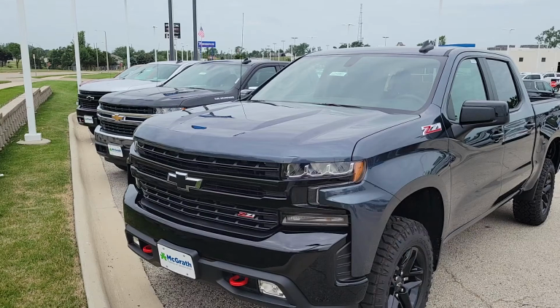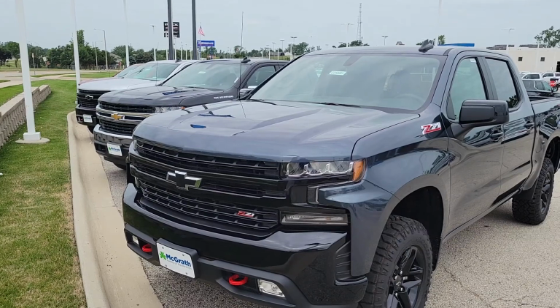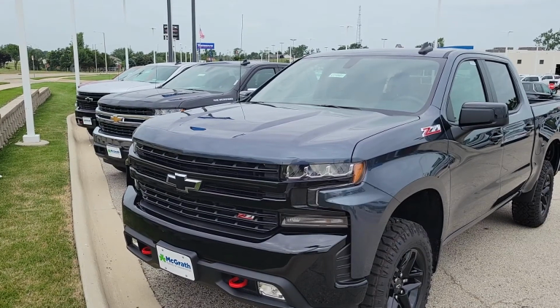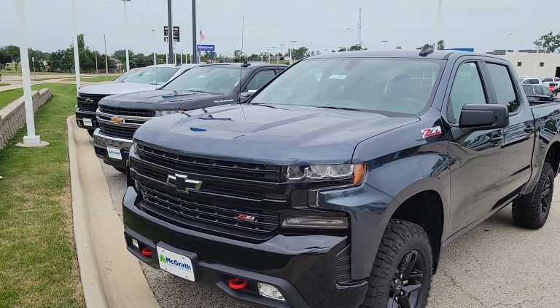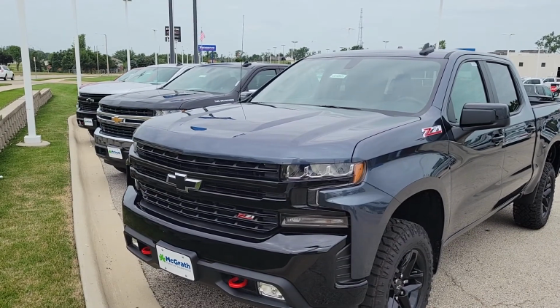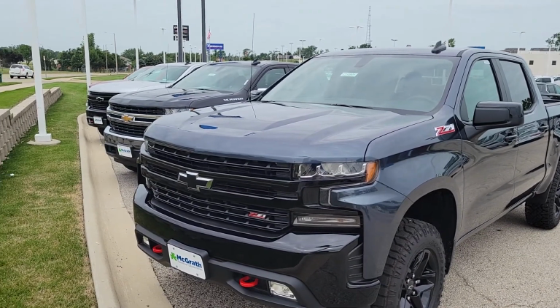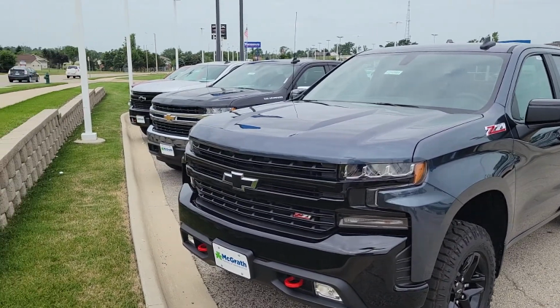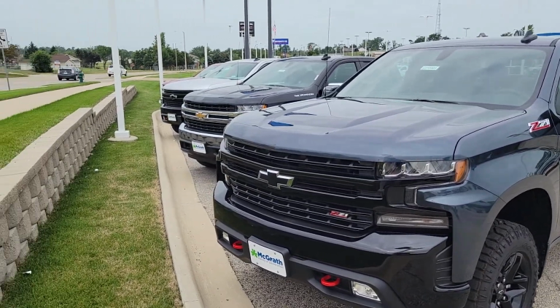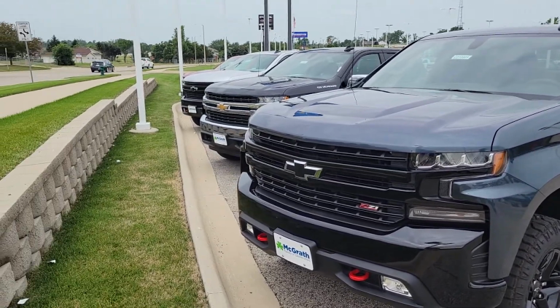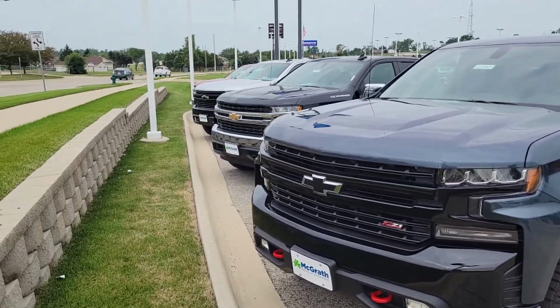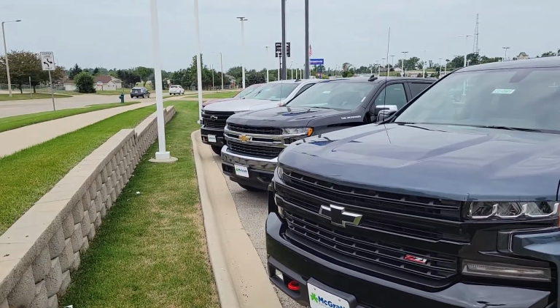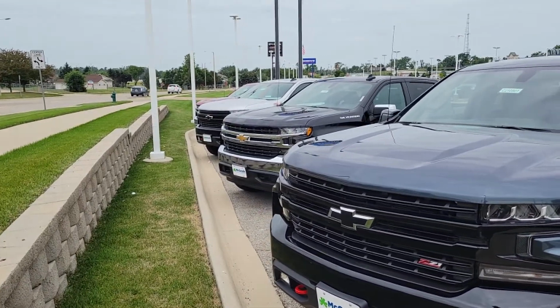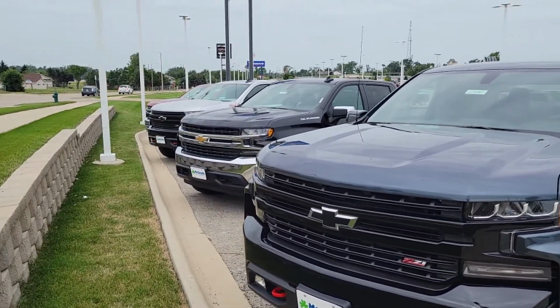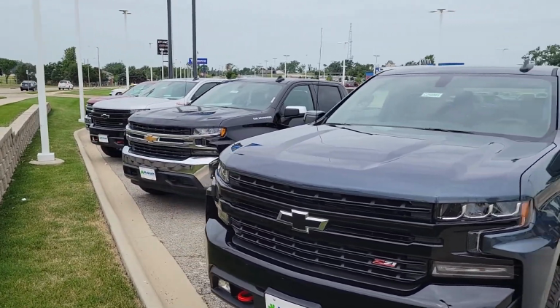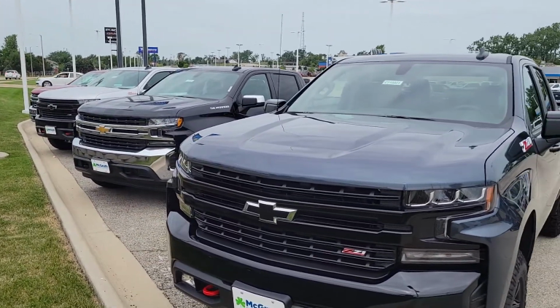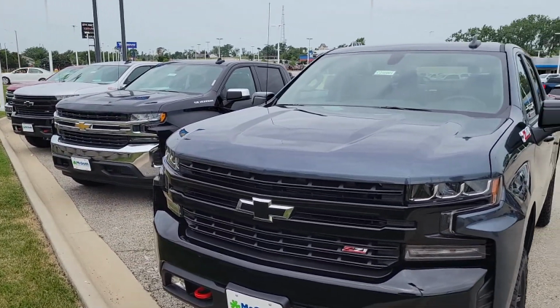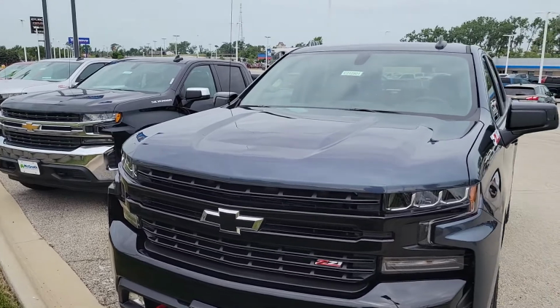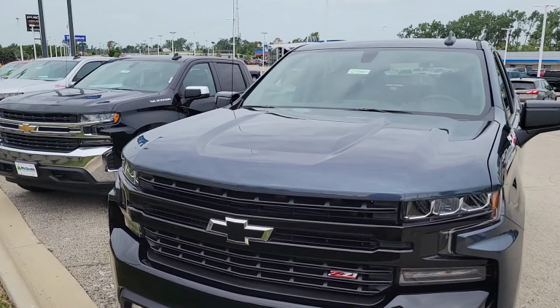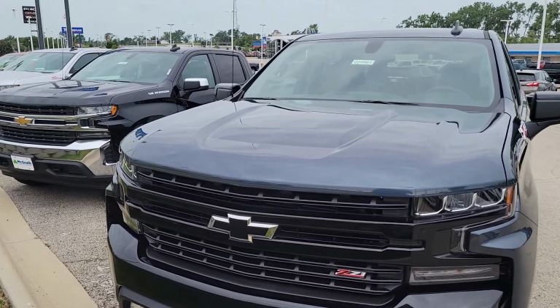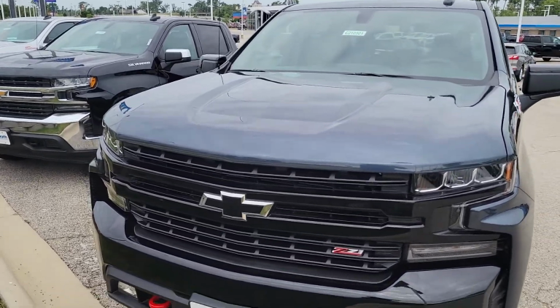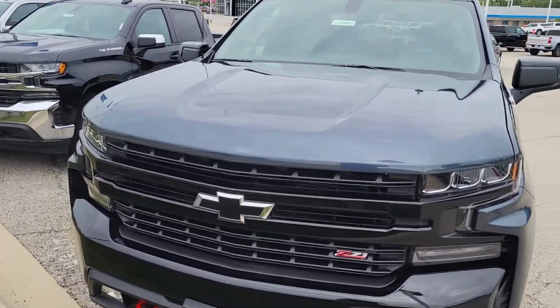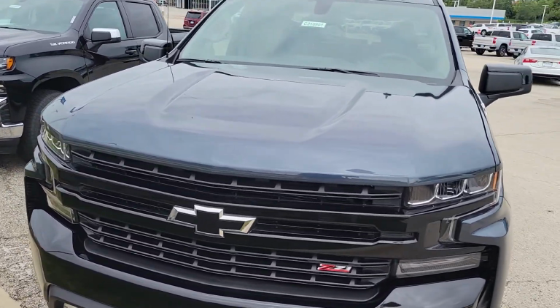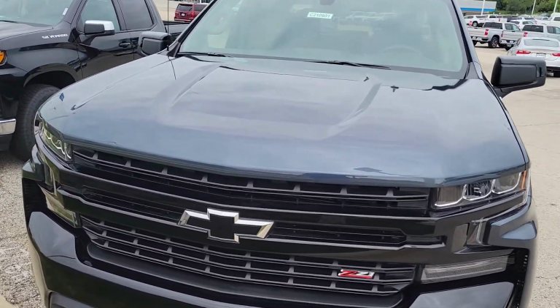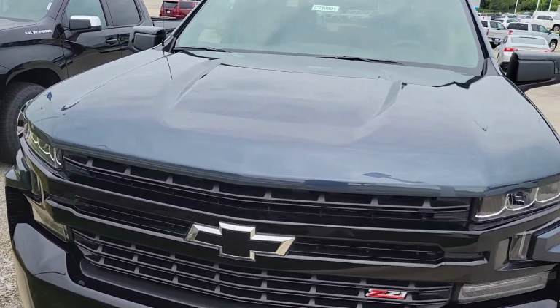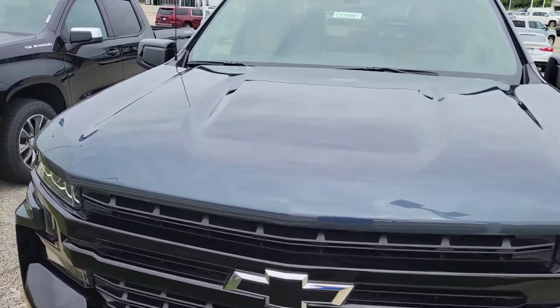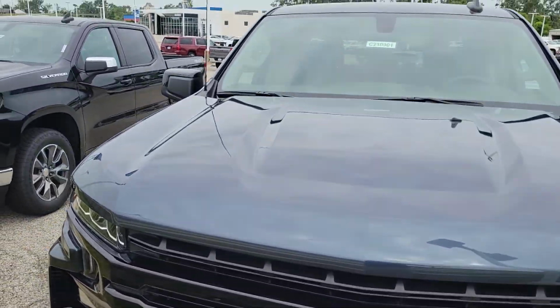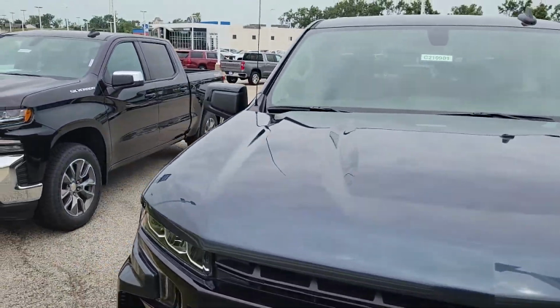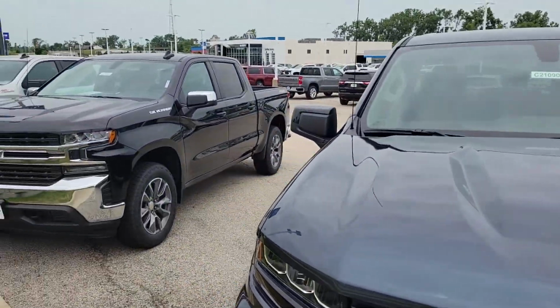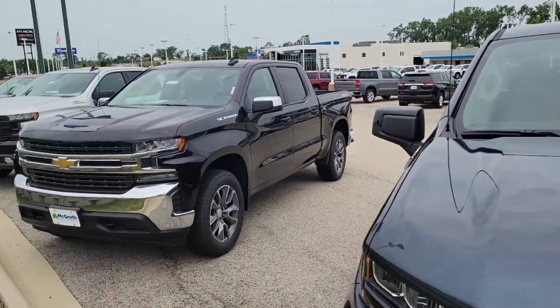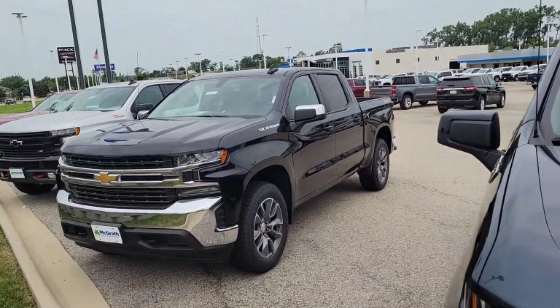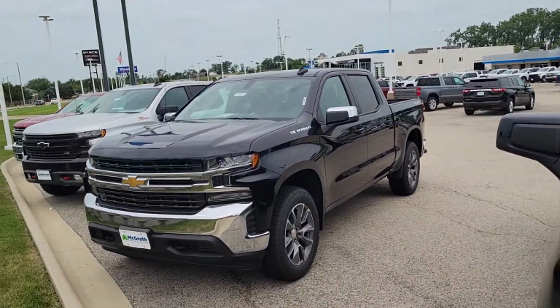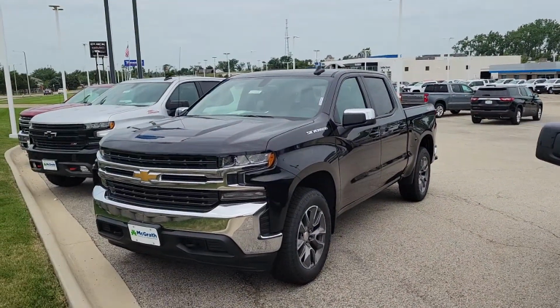Hey, it's William from McGrath here. I want to show you the four brand new trucks I have in my lot here. I do have two LT Trail Bosses. I have this one in shadow gray — all crew cabs.